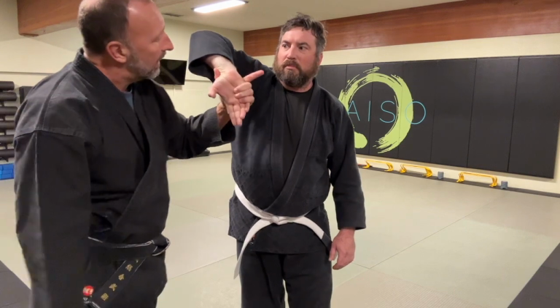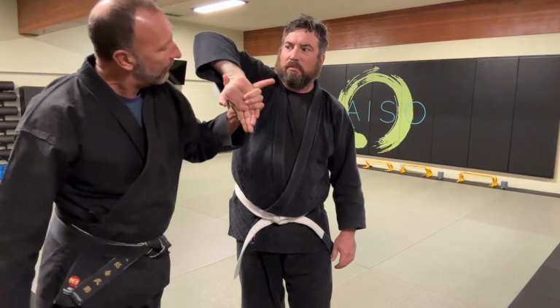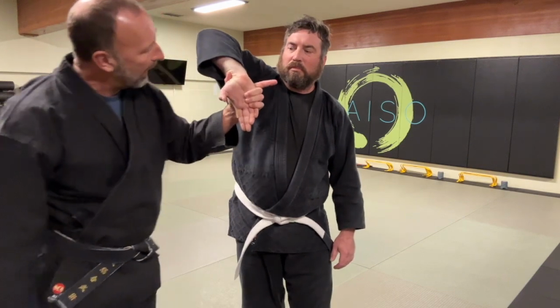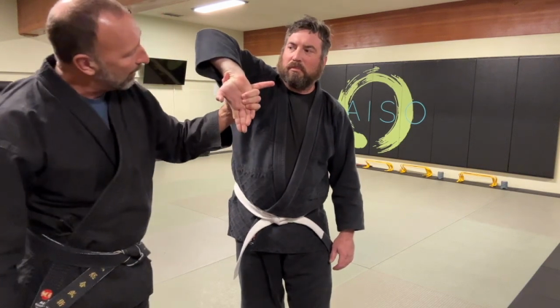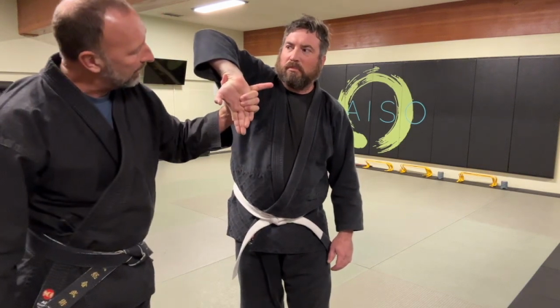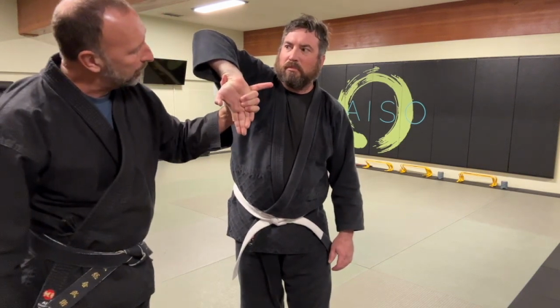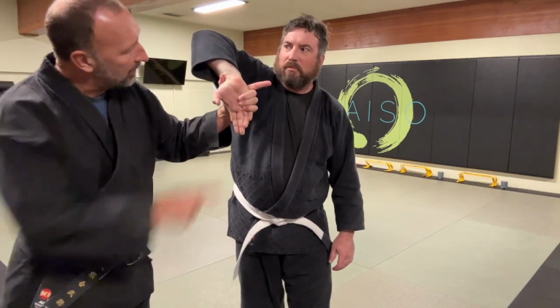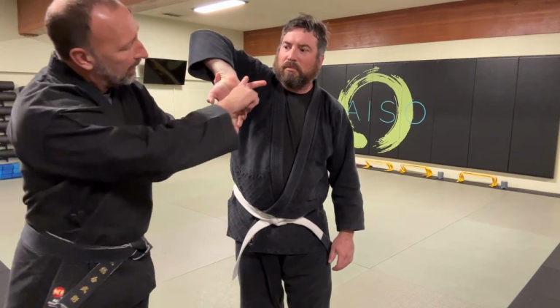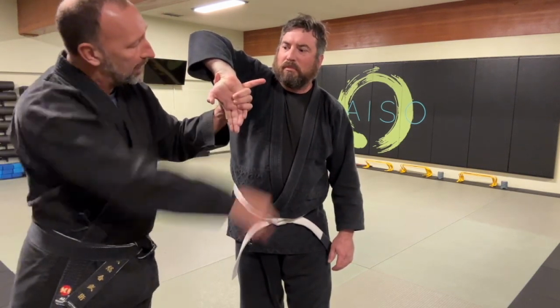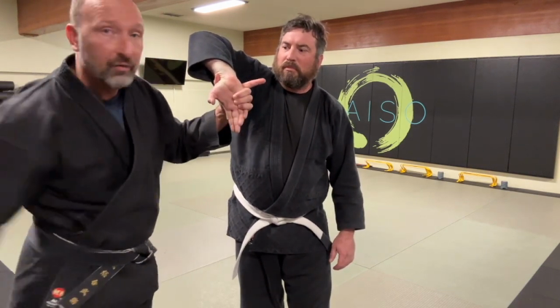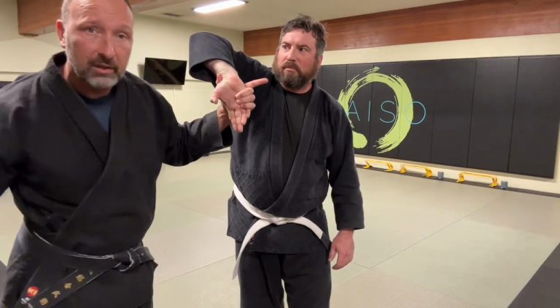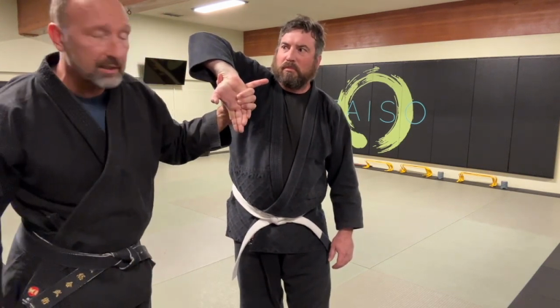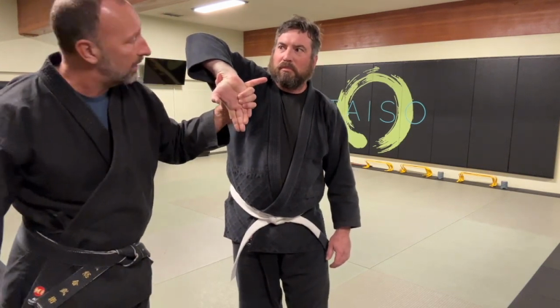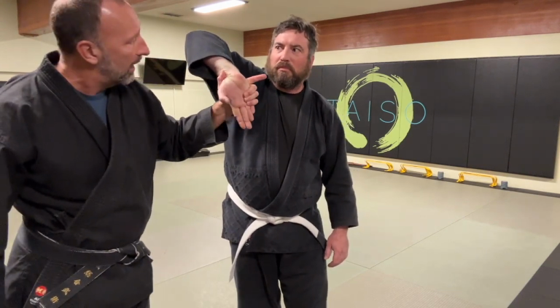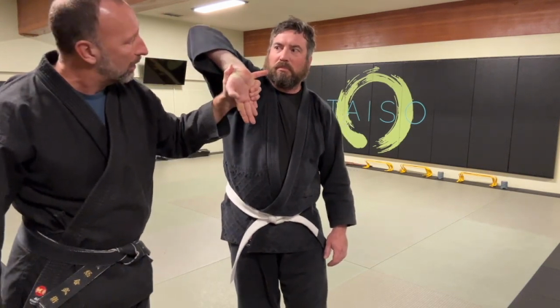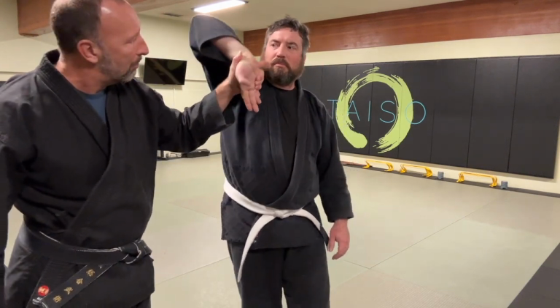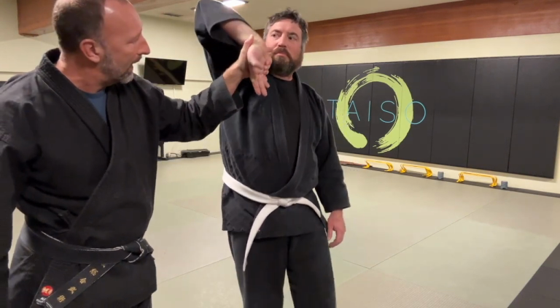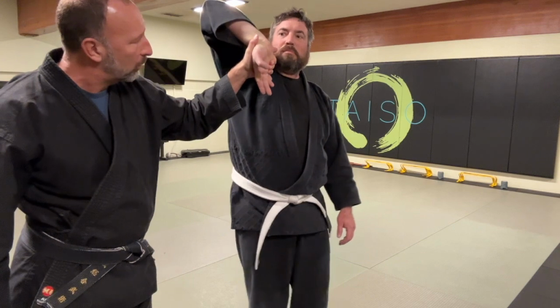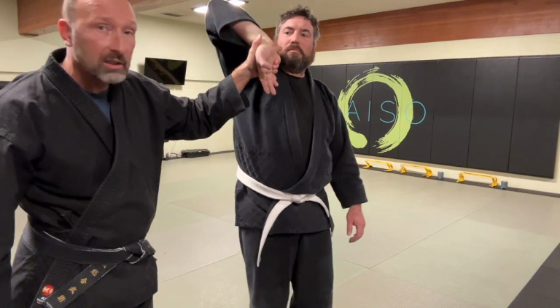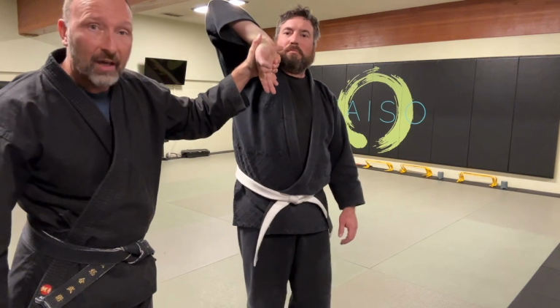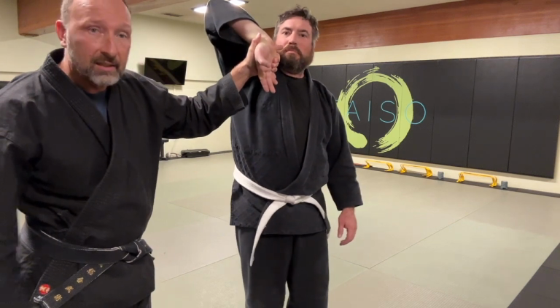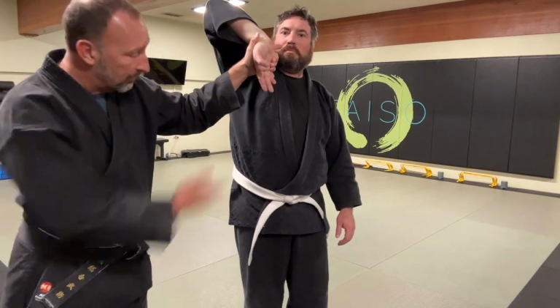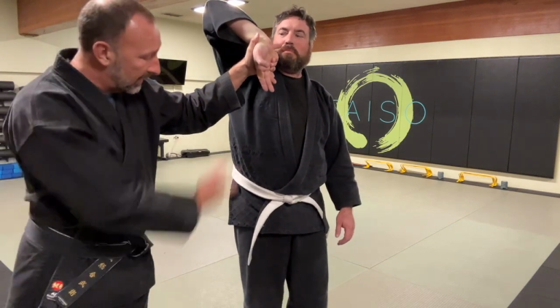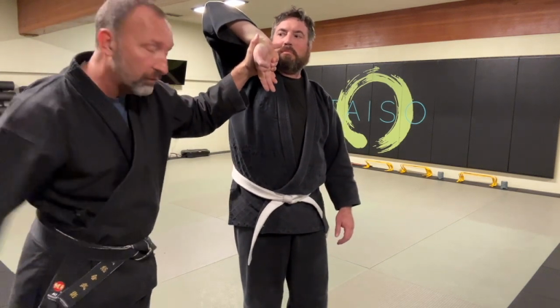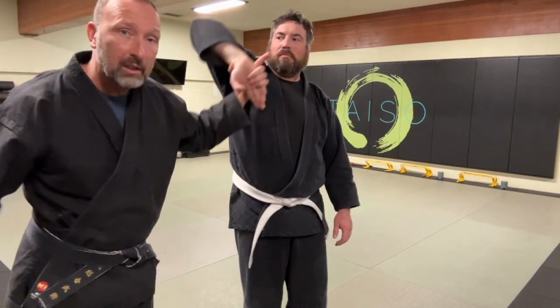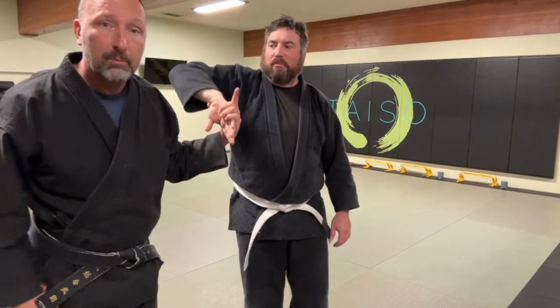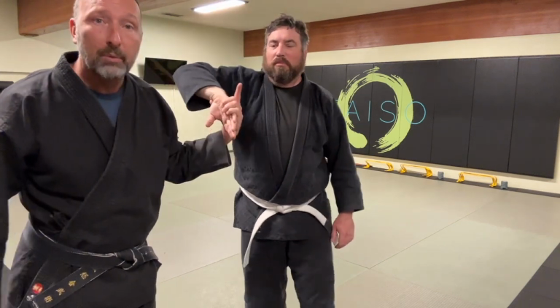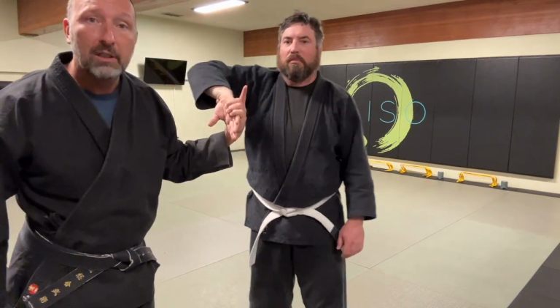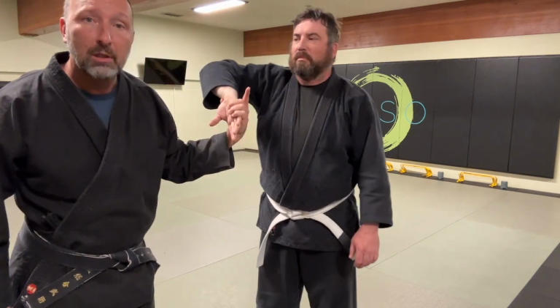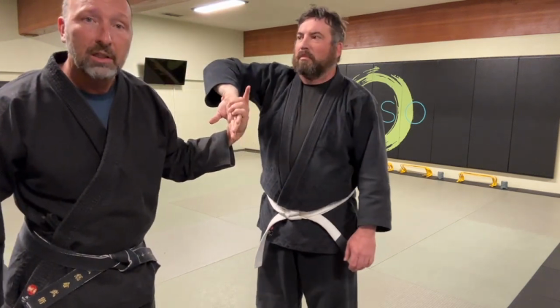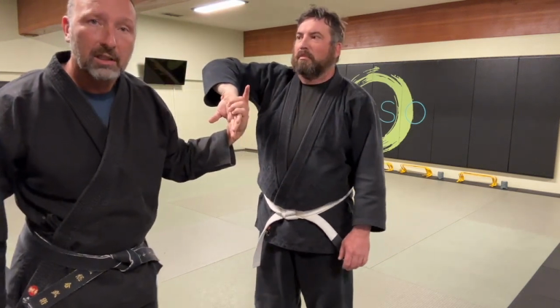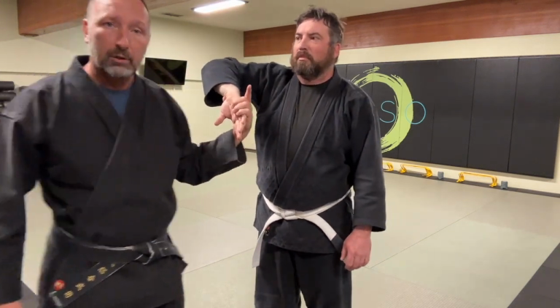If I have my hand in this position and I take this finger and extend it and turn it back towards his face, it's easy for me to get him up on his tiptoes and set up the throw.